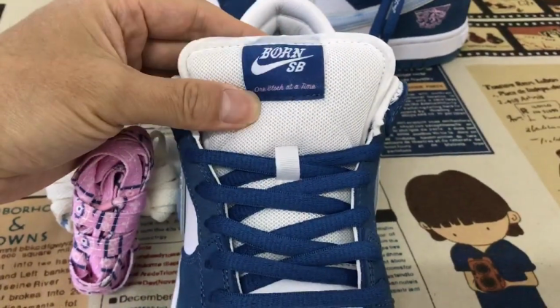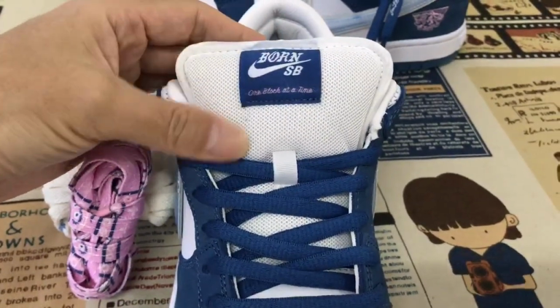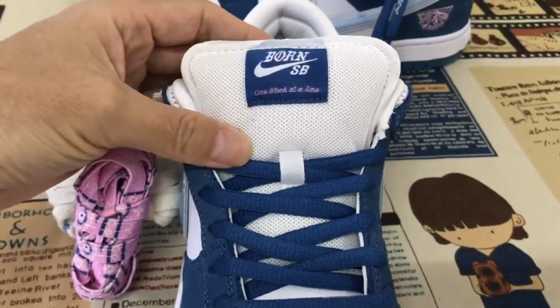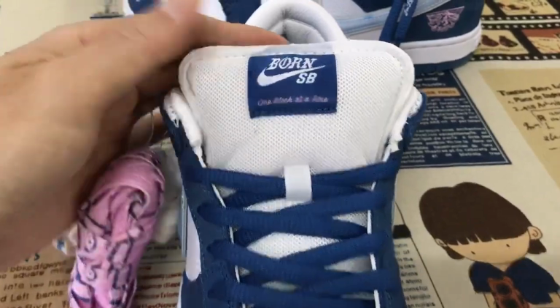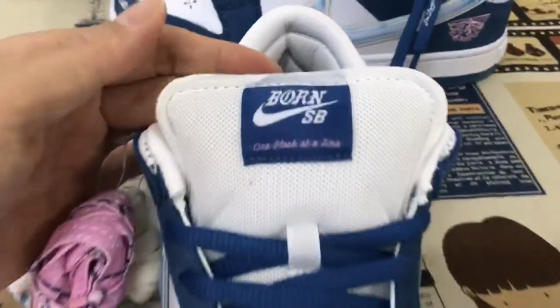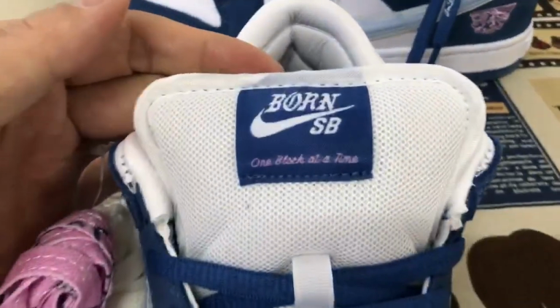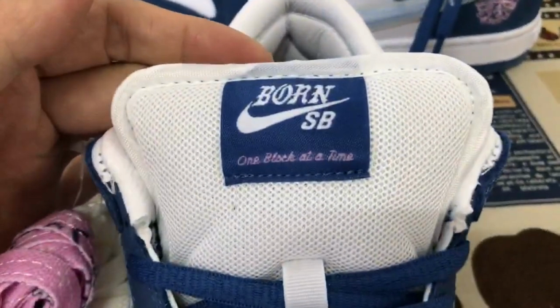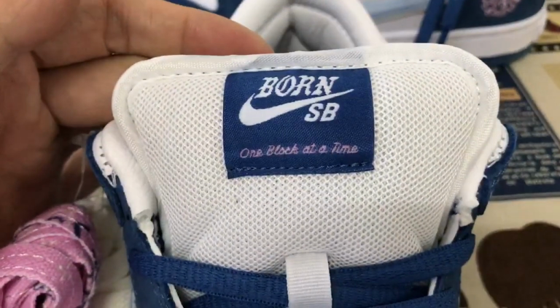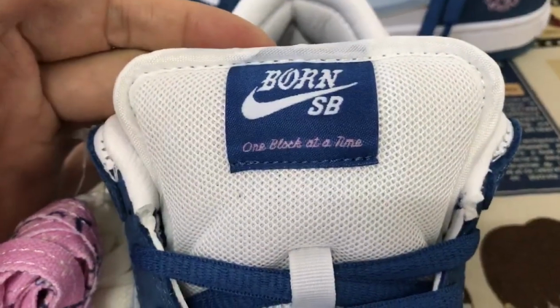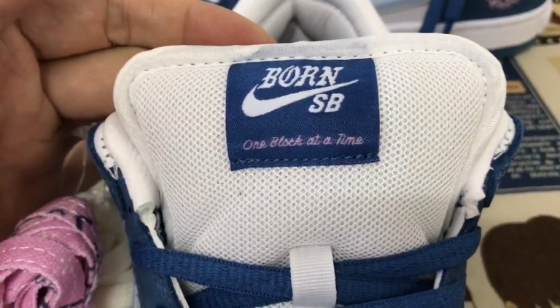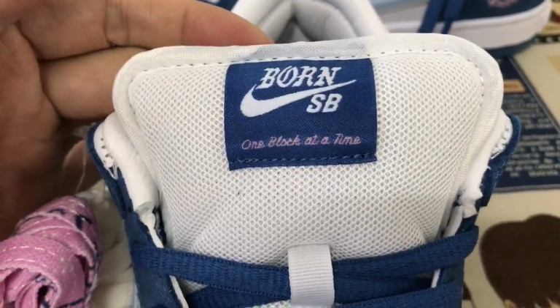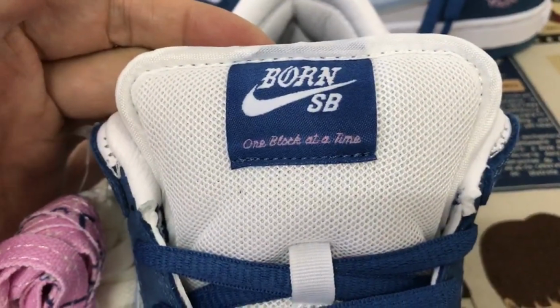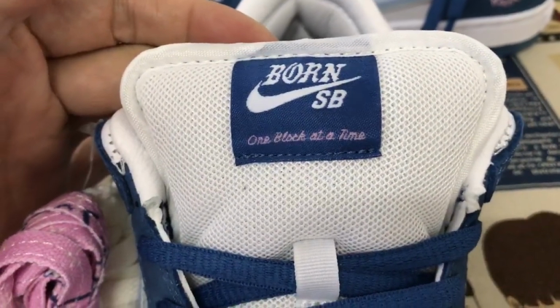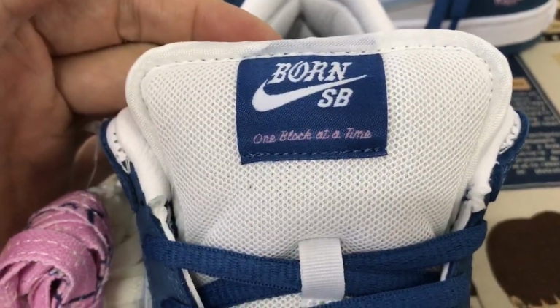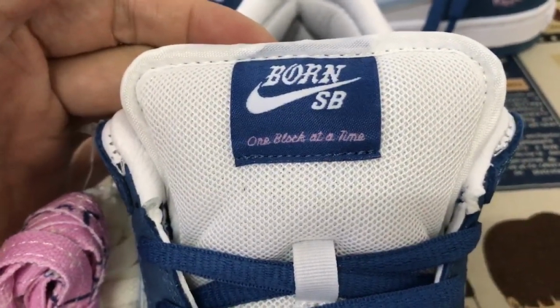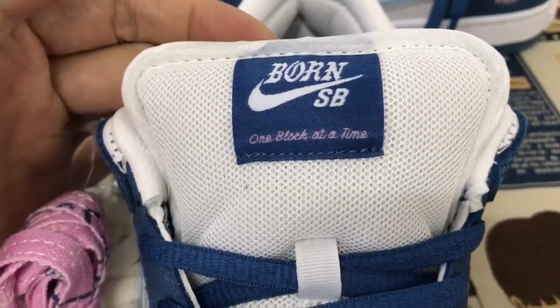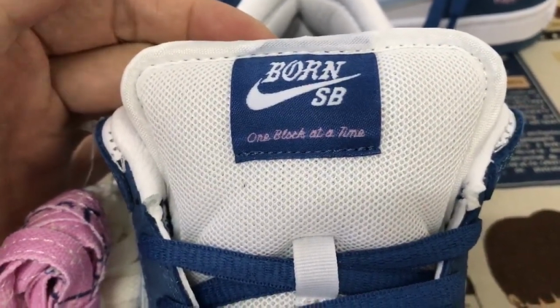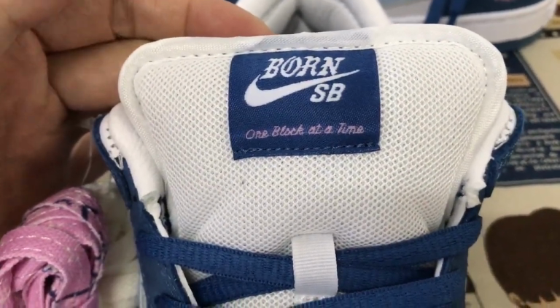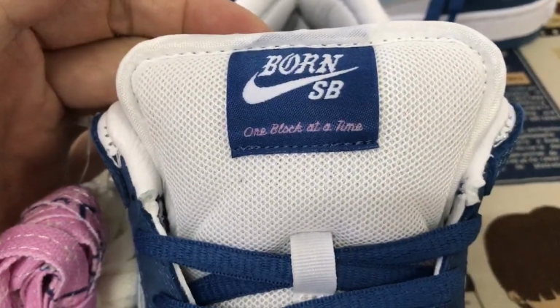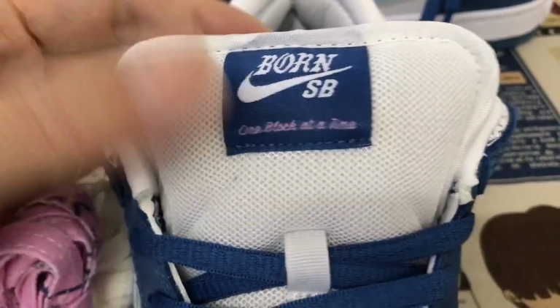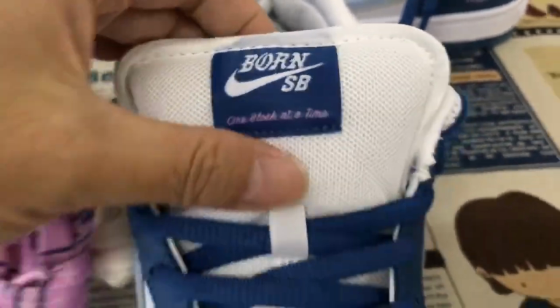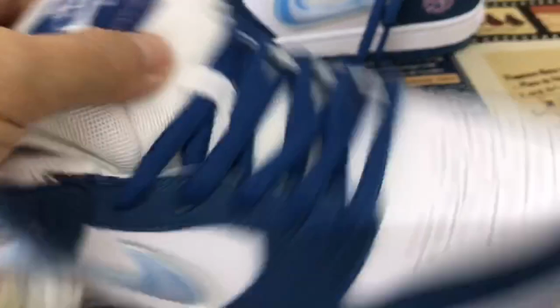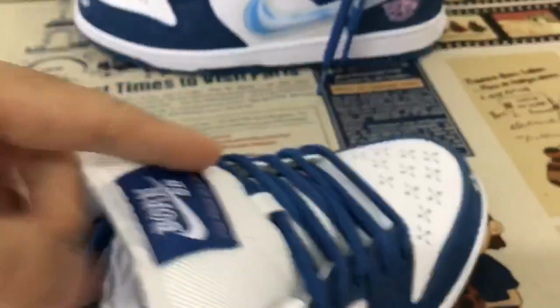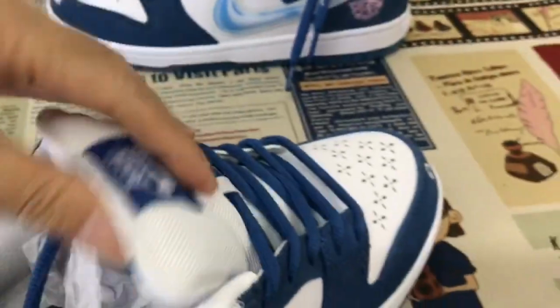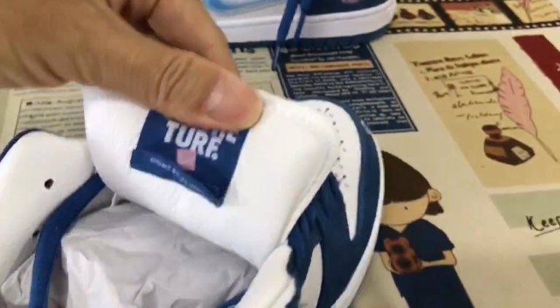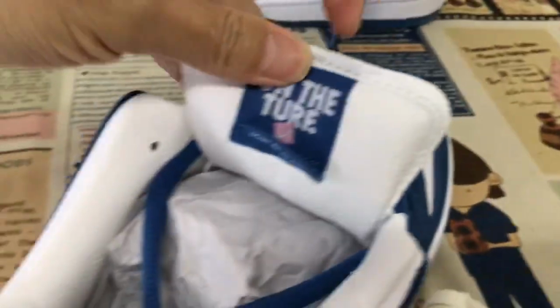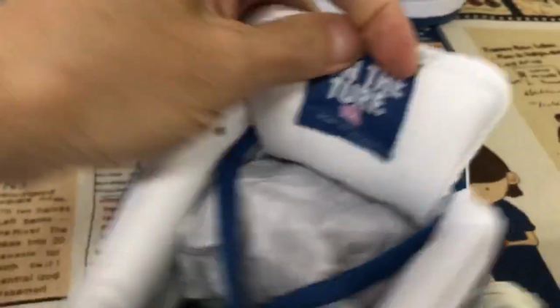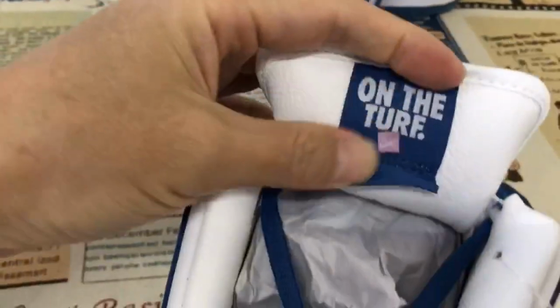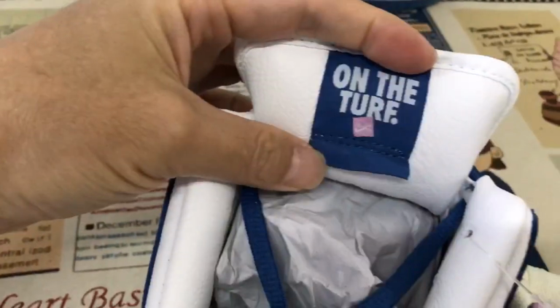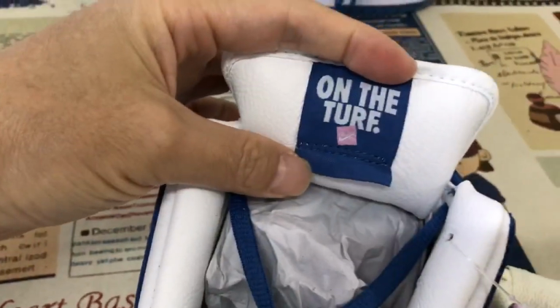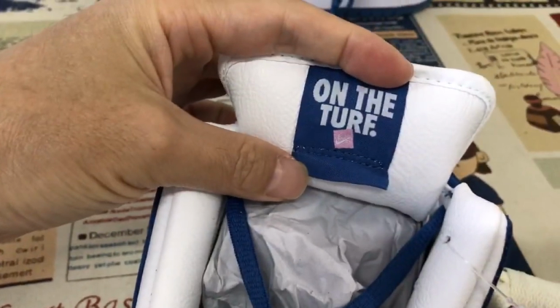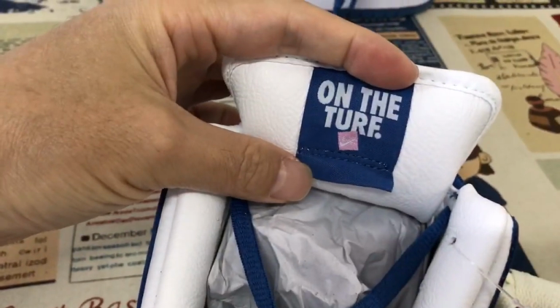Here is the tongue and the tongue label. SB, one block at a time. Here is the back of the tongue label.